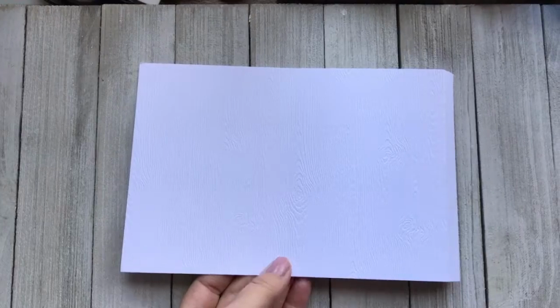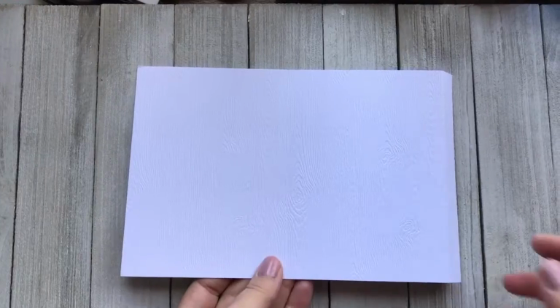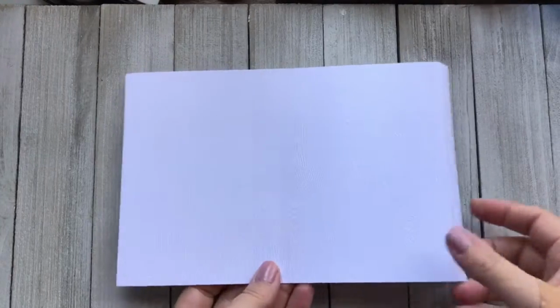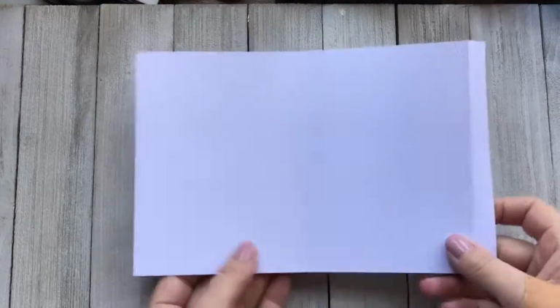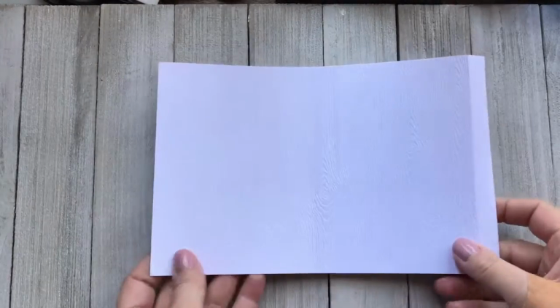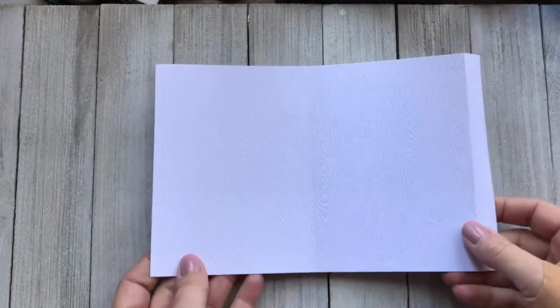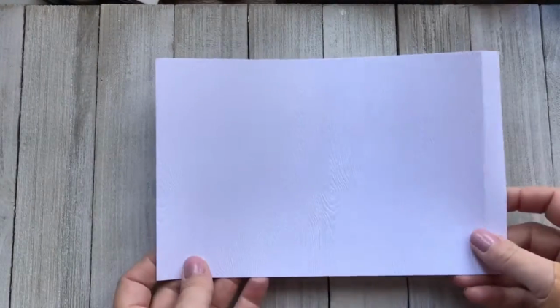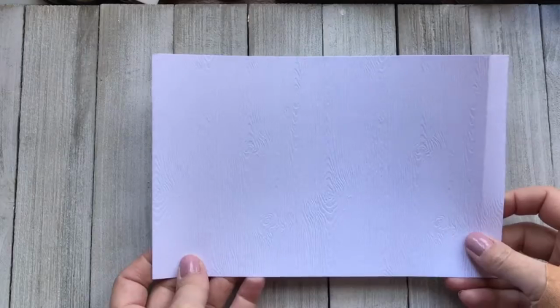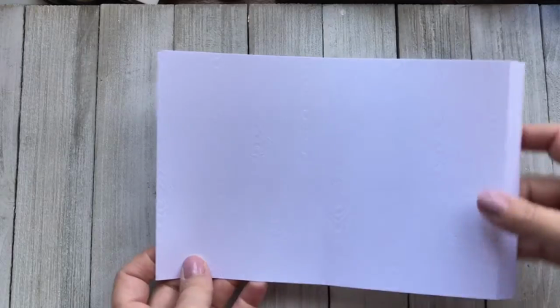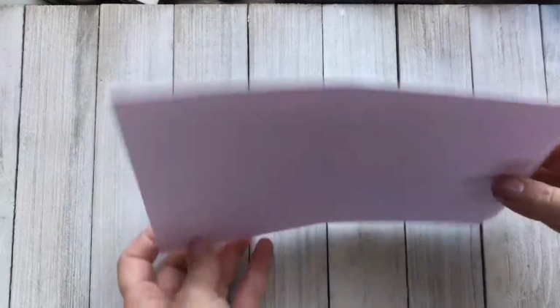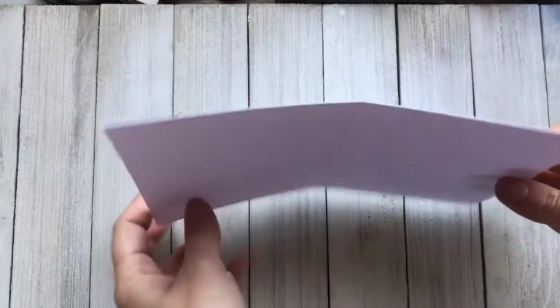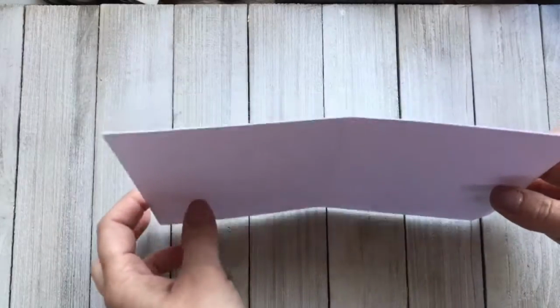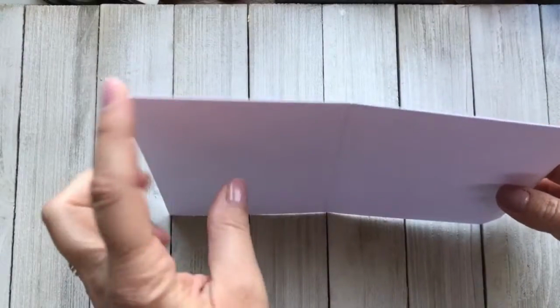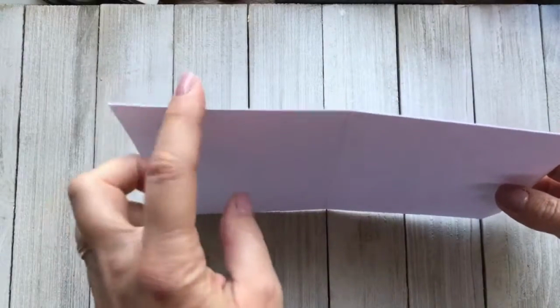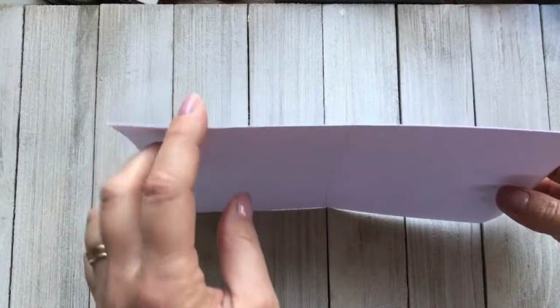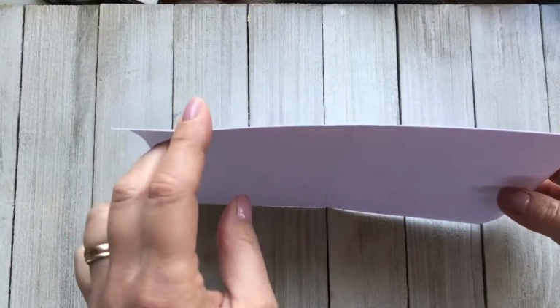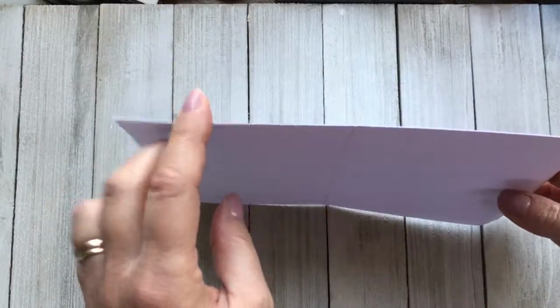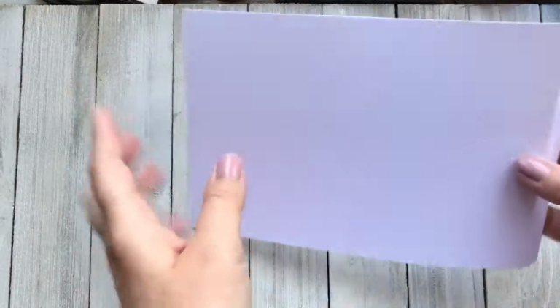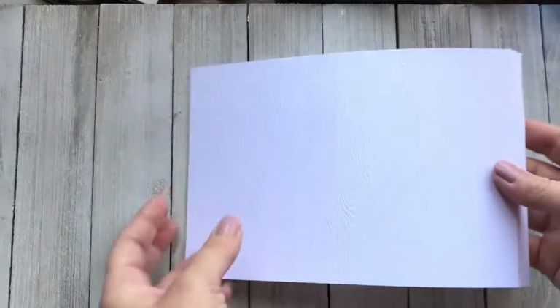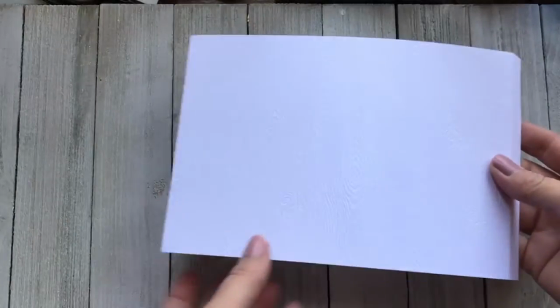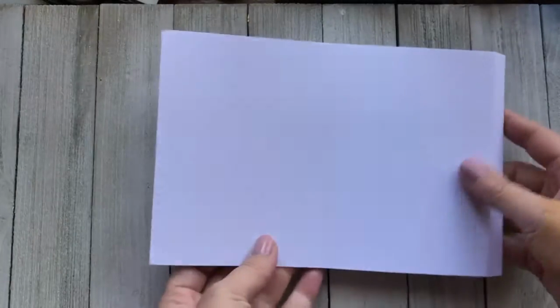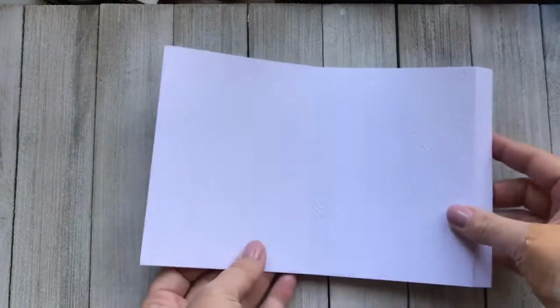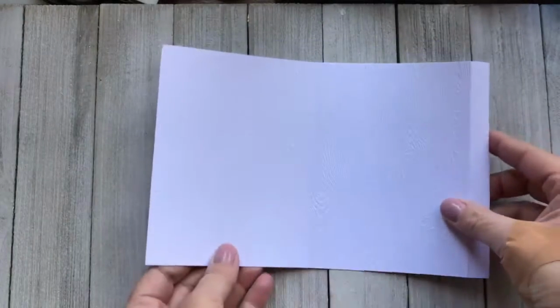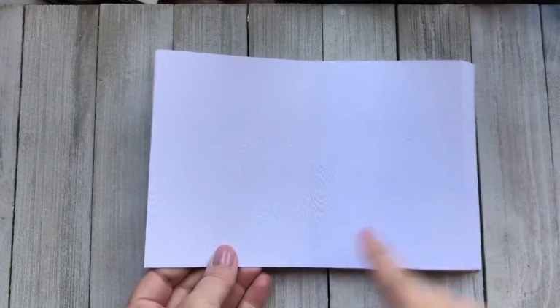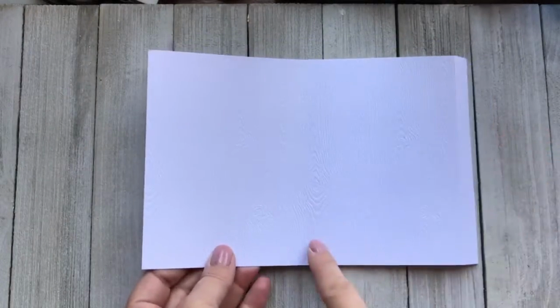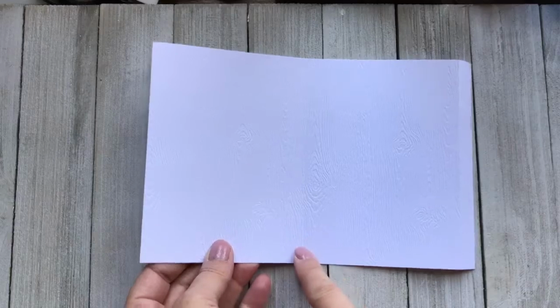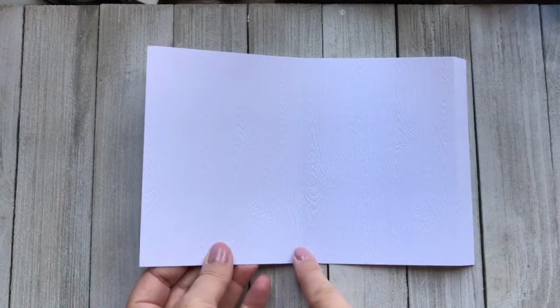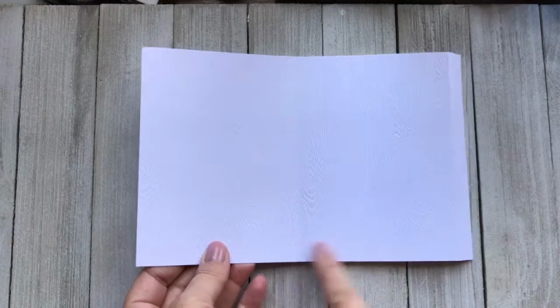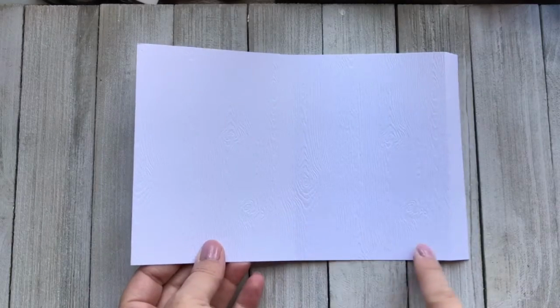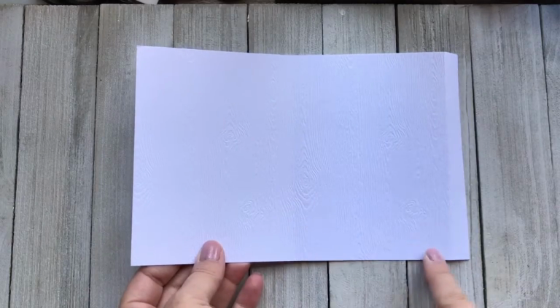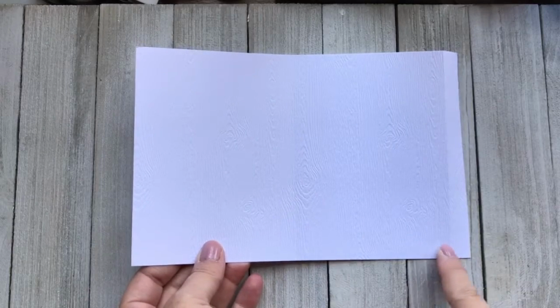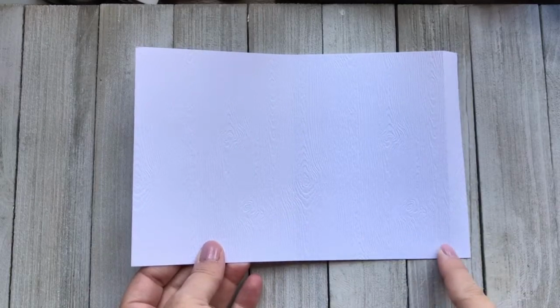You're going to want to take a heavy card stock piece of eight and a half by eleven and cut it into two pieces that are eight and a half by five.